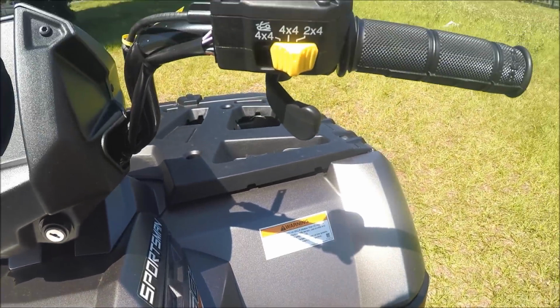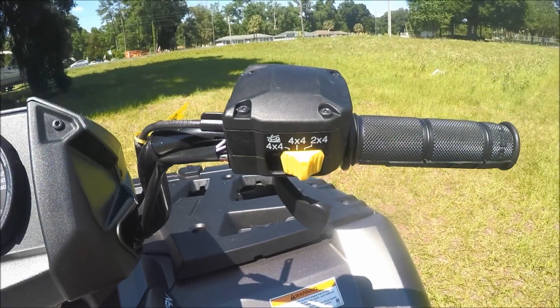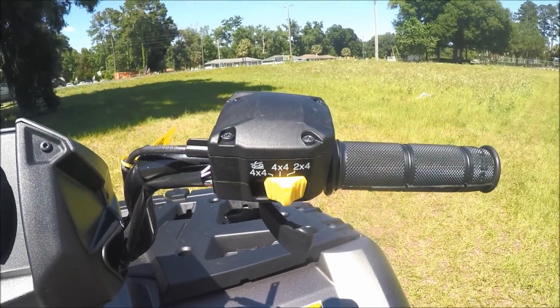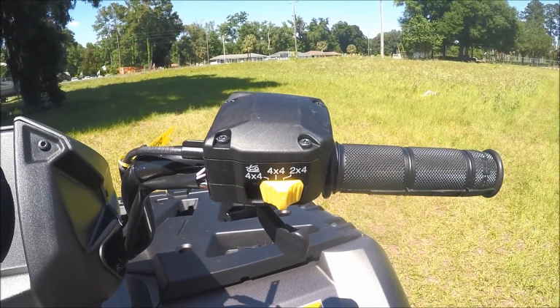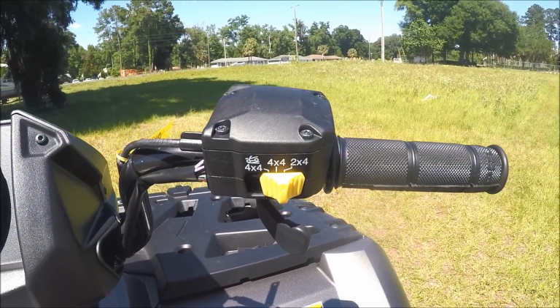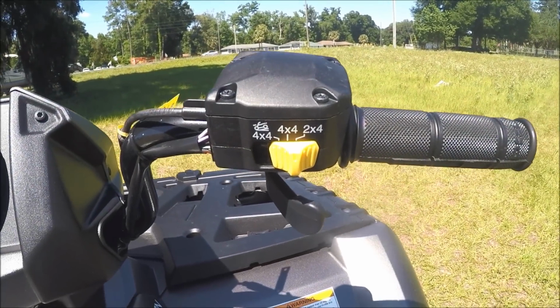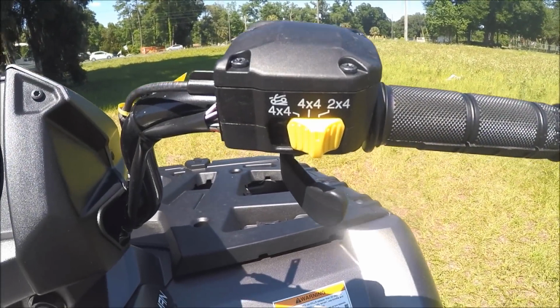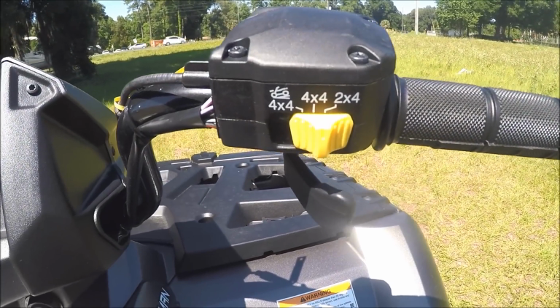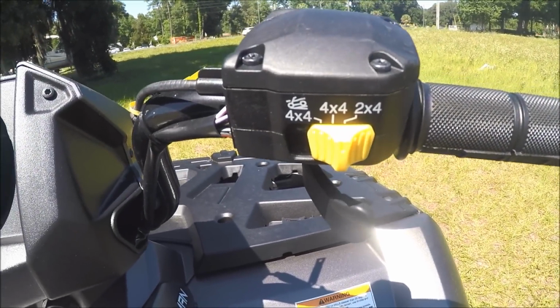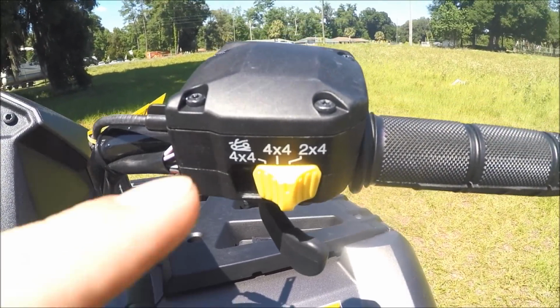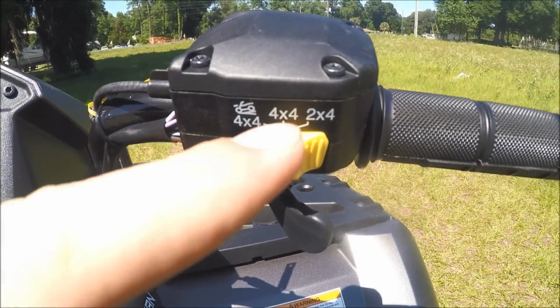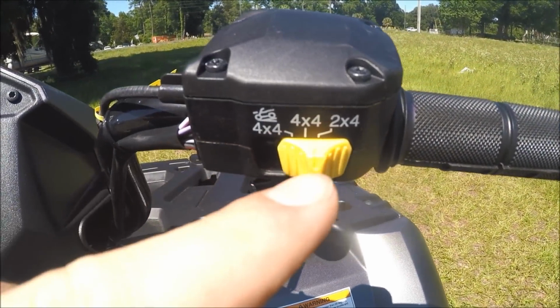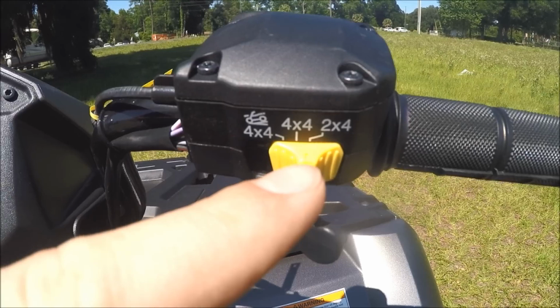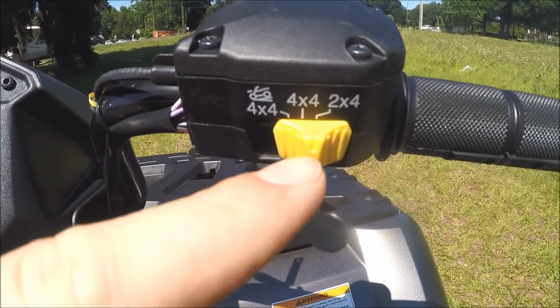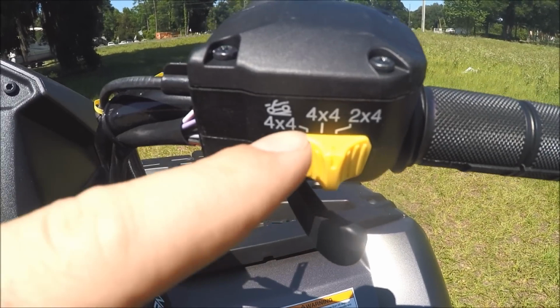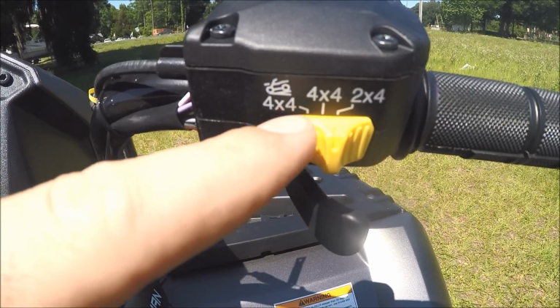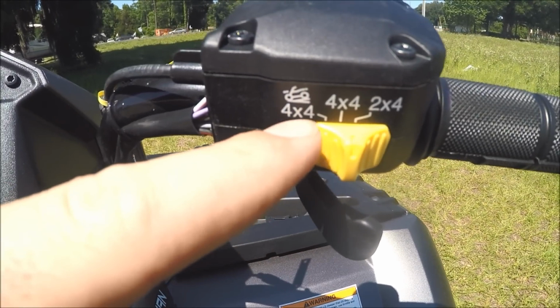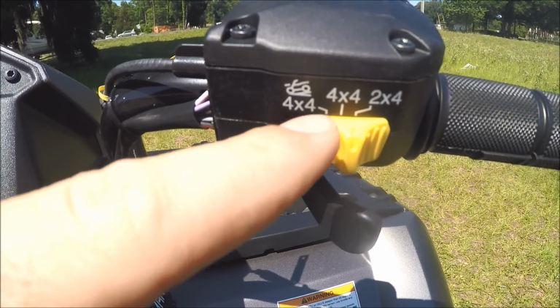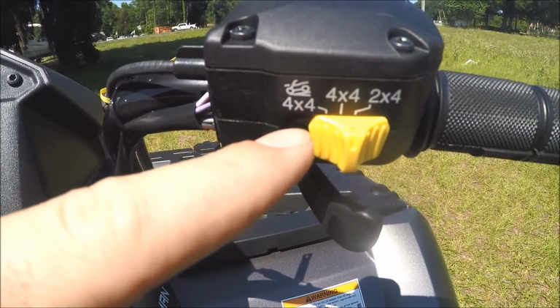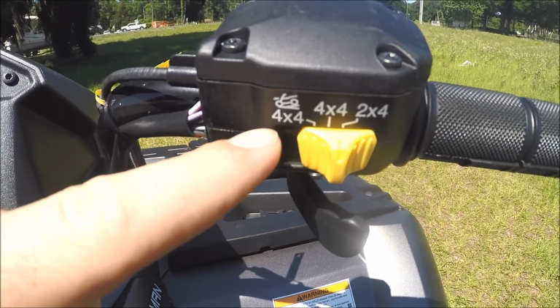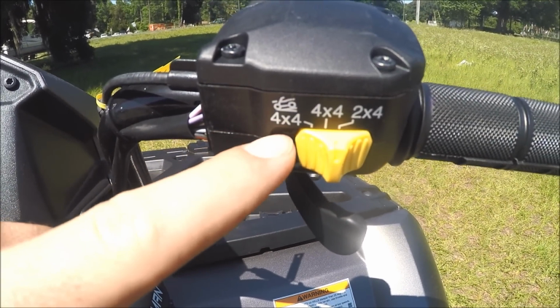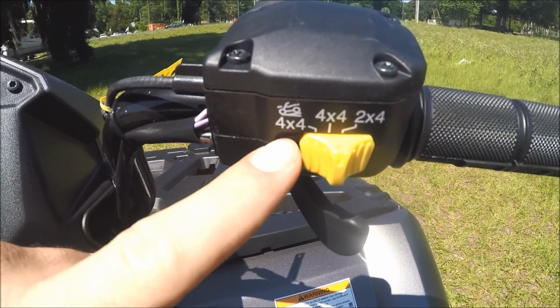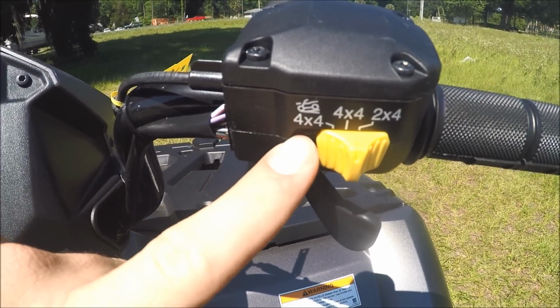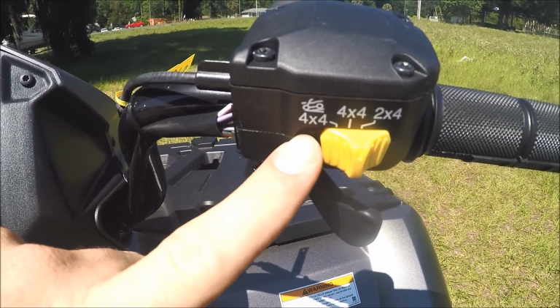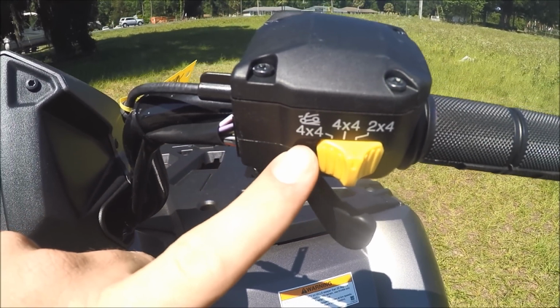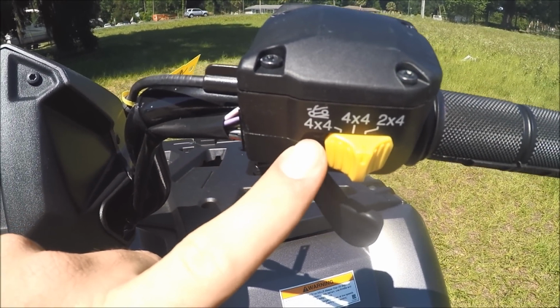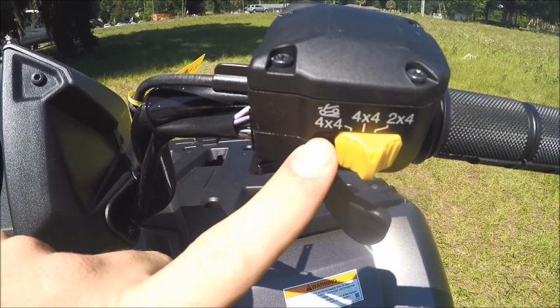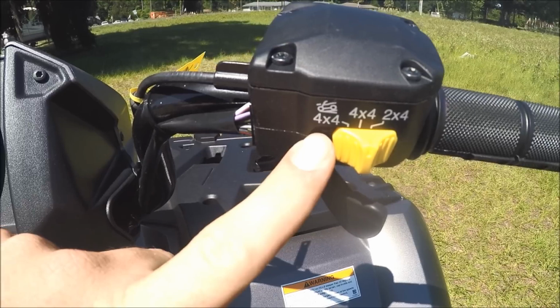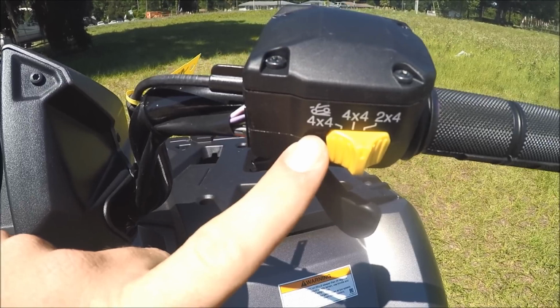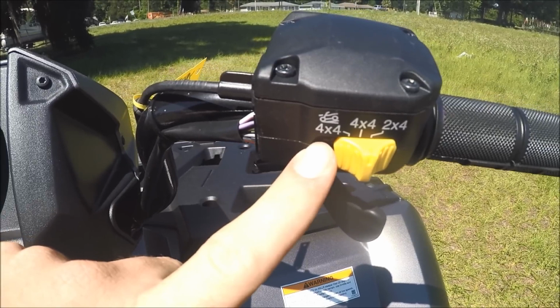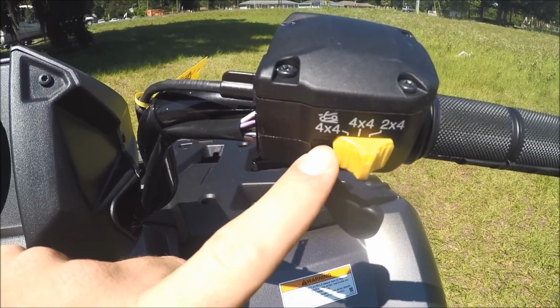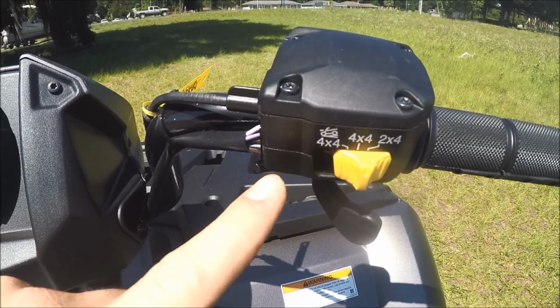Now here by the throttle, this actually has two wheel drive, on demand true all four wheel drive, and active descent control in case you're coming down any kind of steep hills or anything like that.